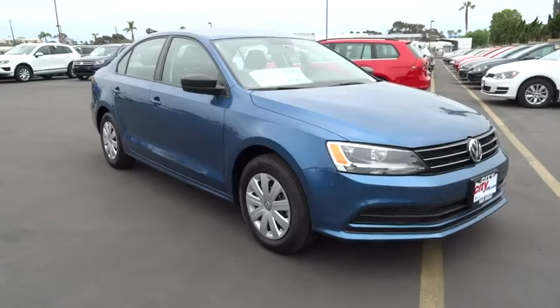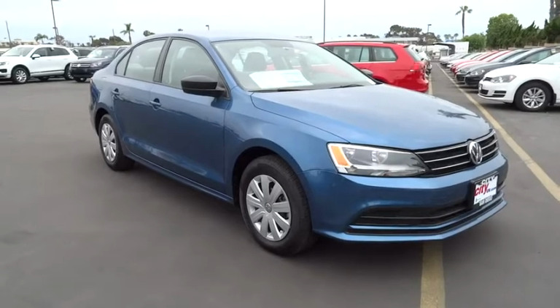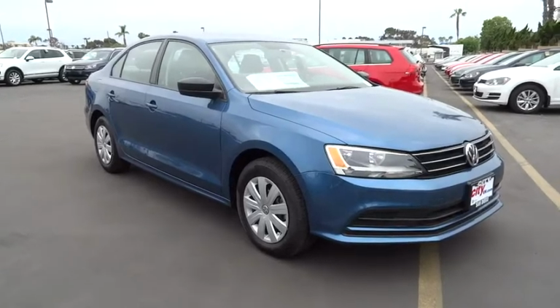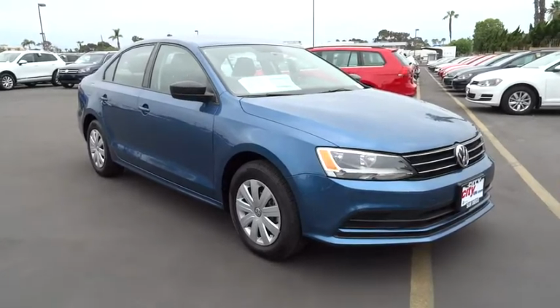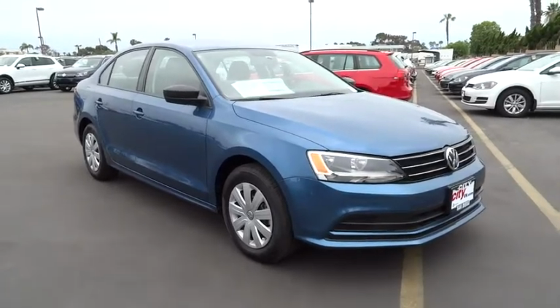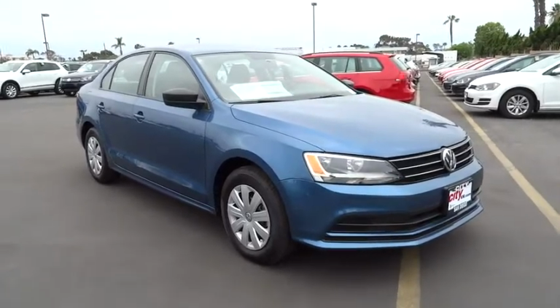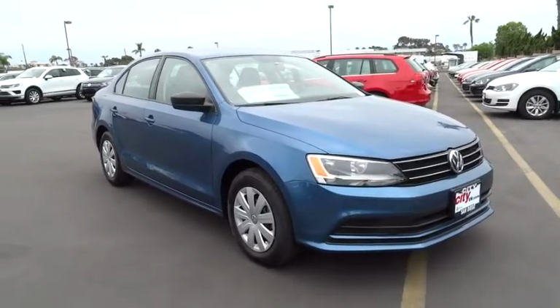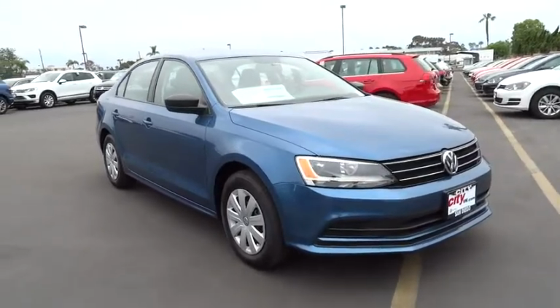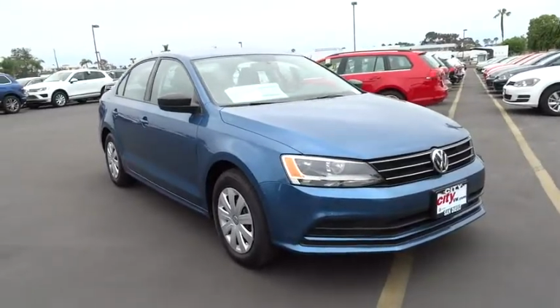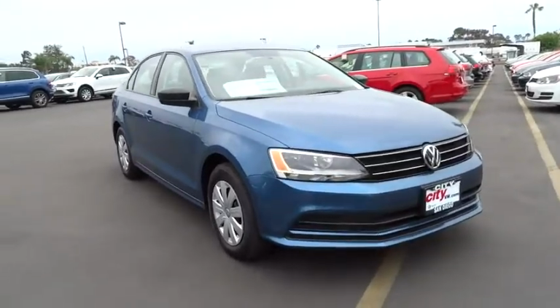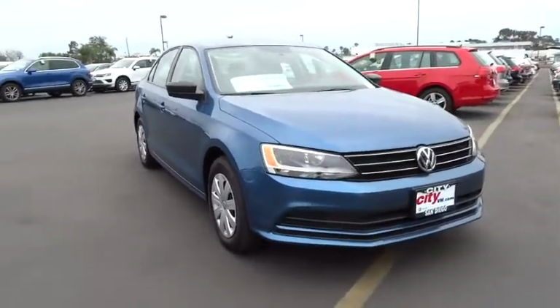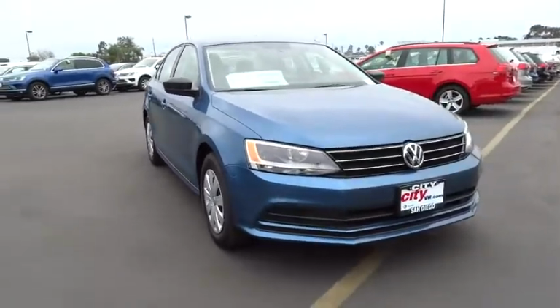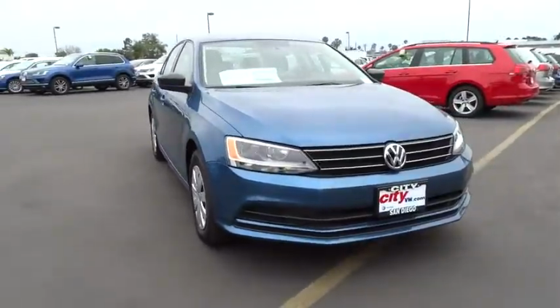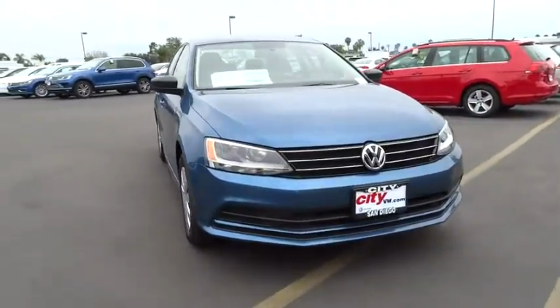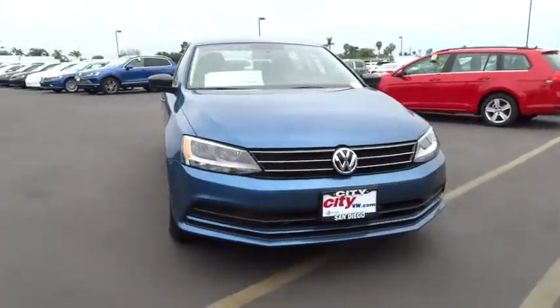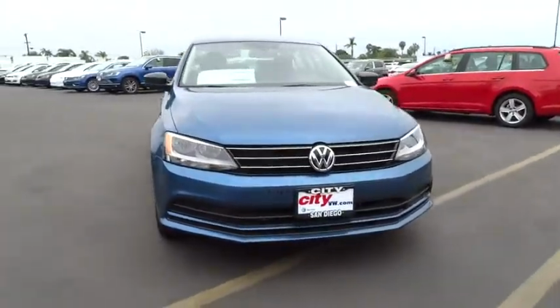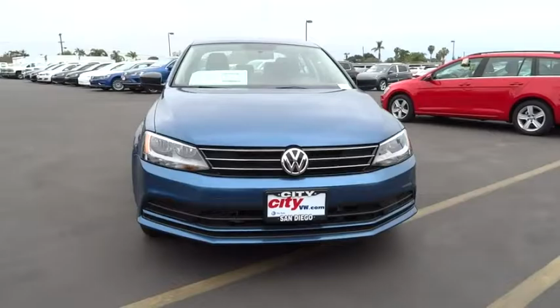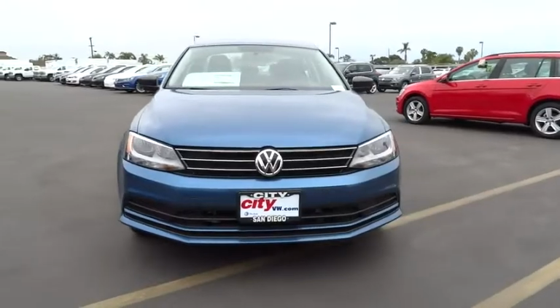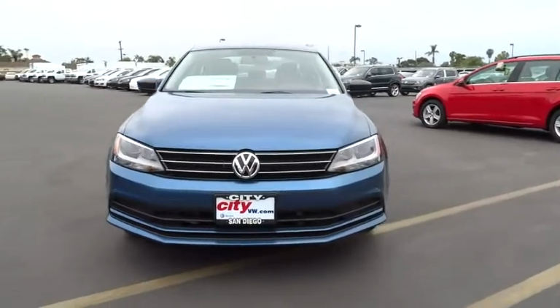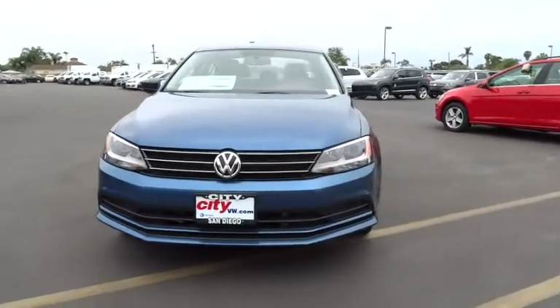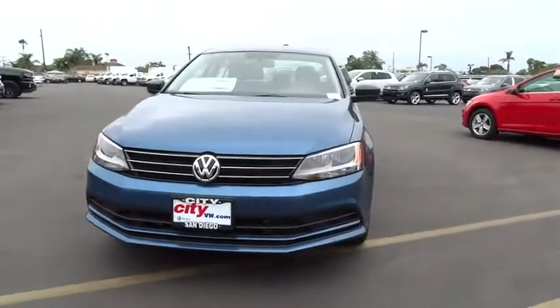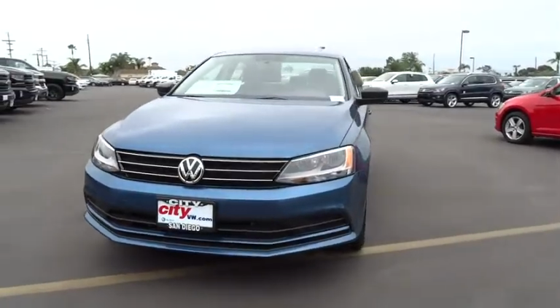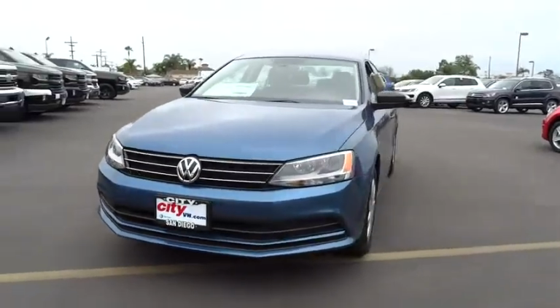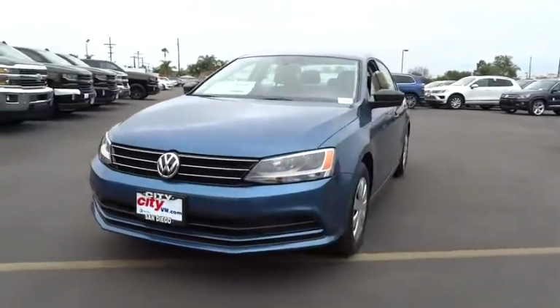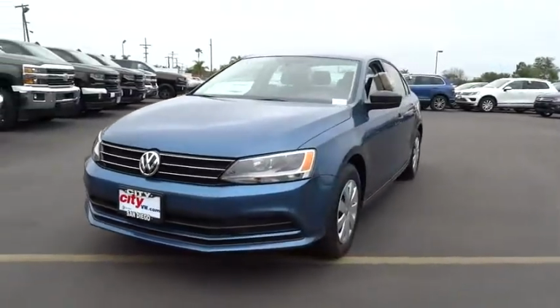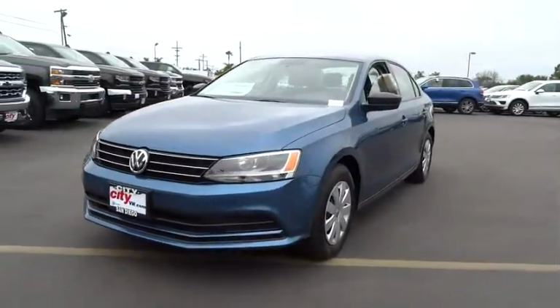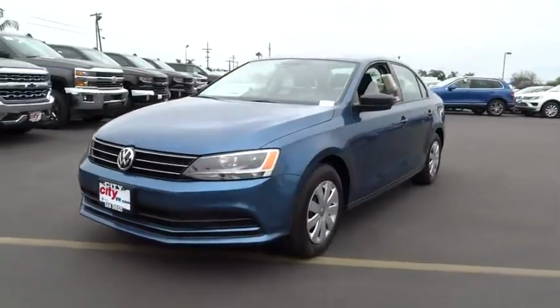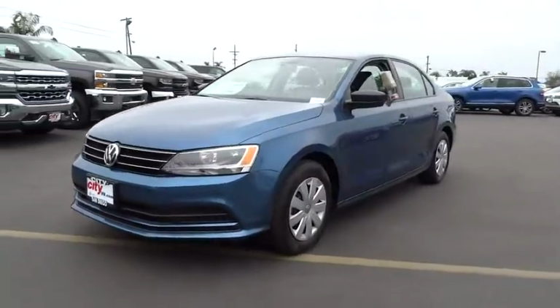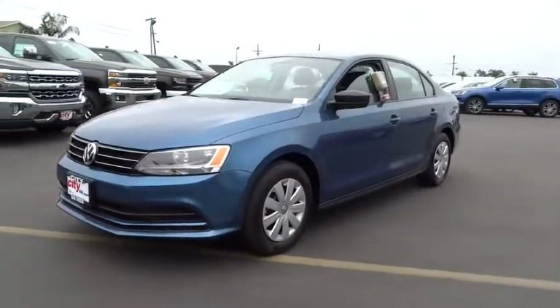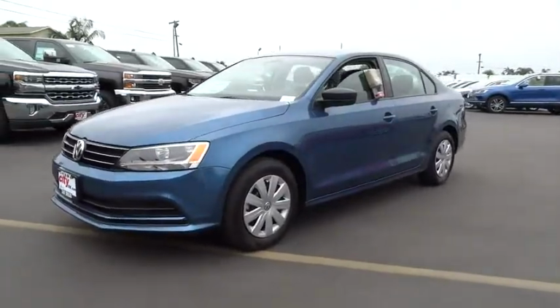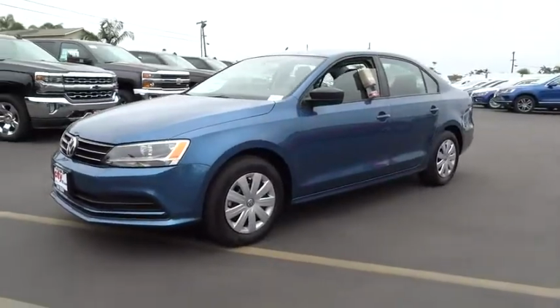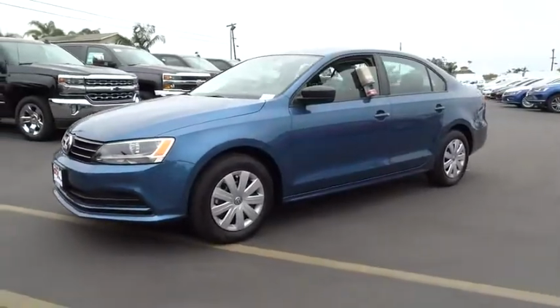The 2016 Volkswagen Jetta. The Jetta is a premium car that is family-friendly with a great price. Agile and confident handling.